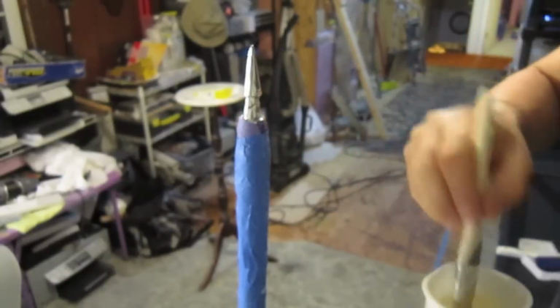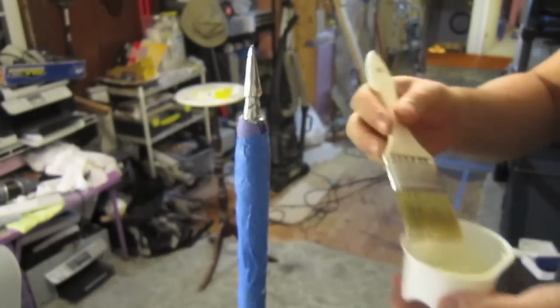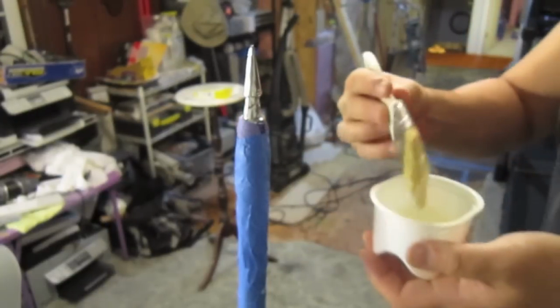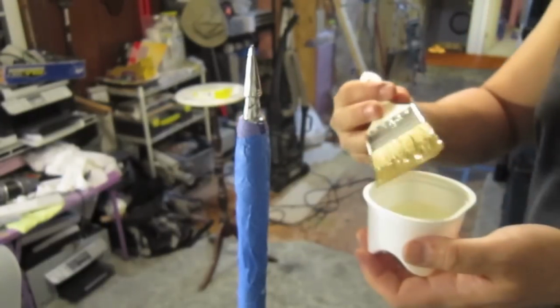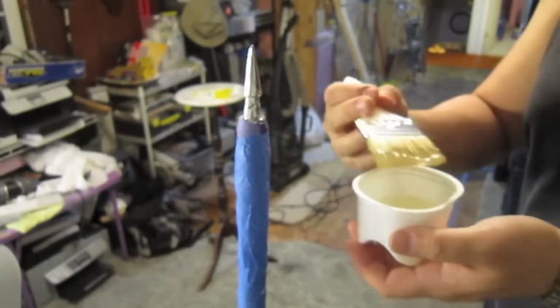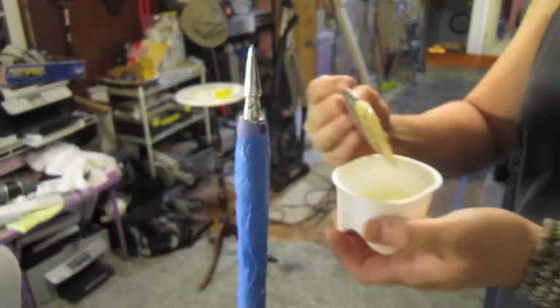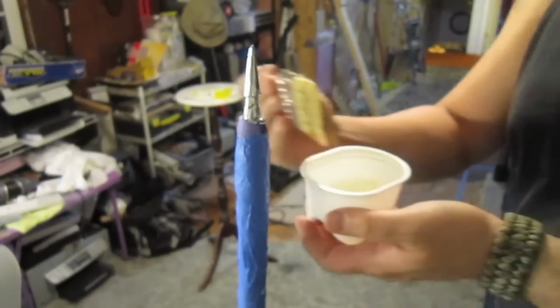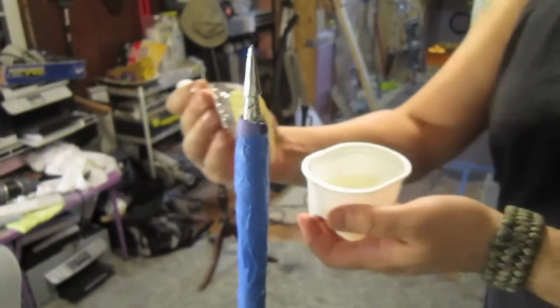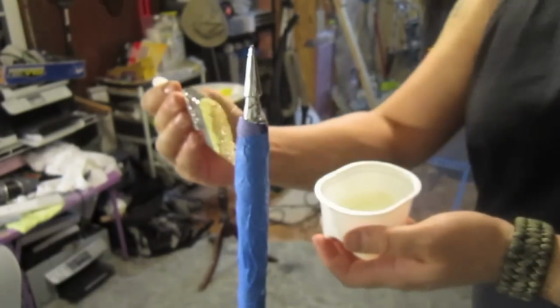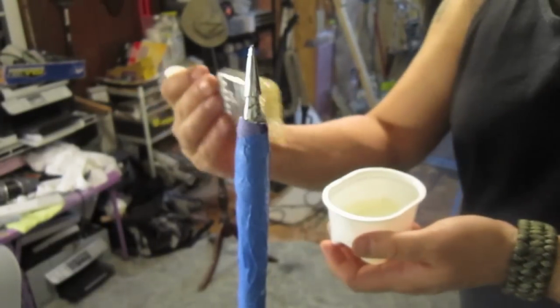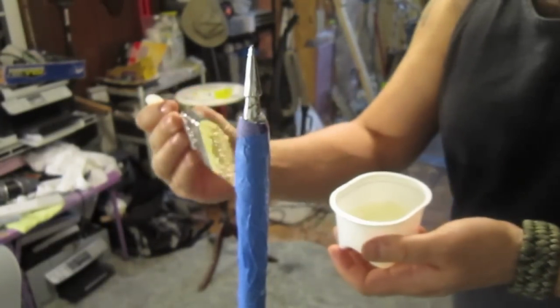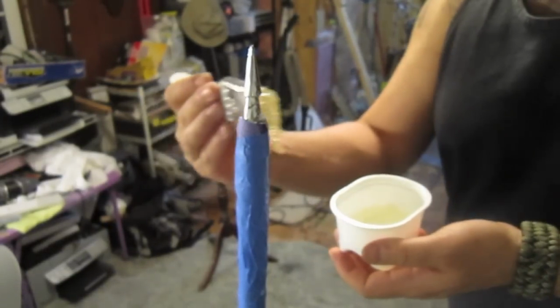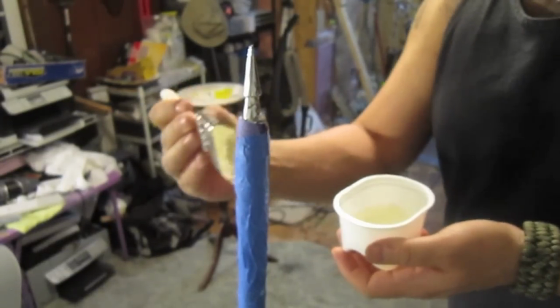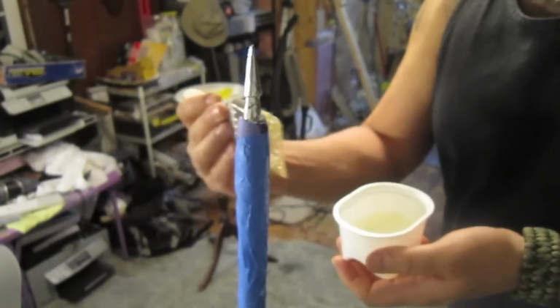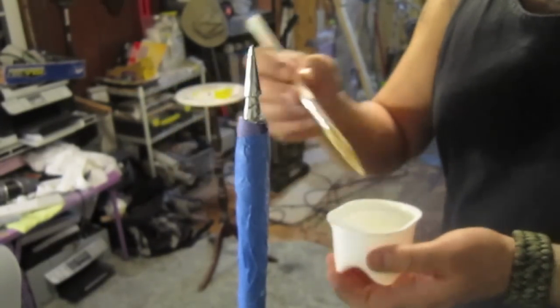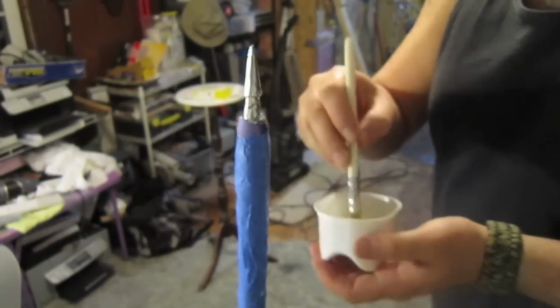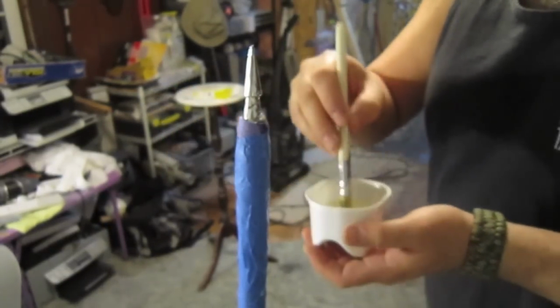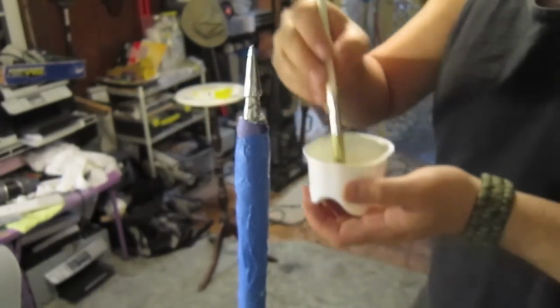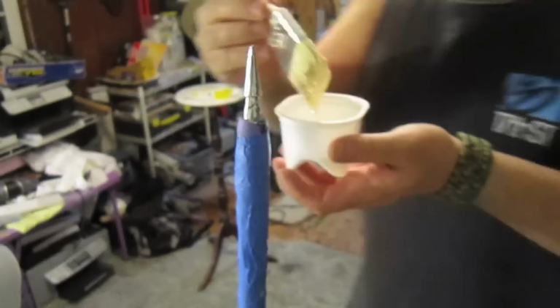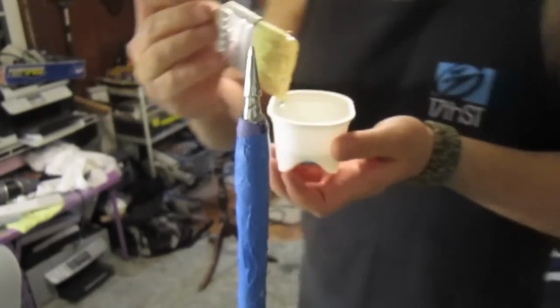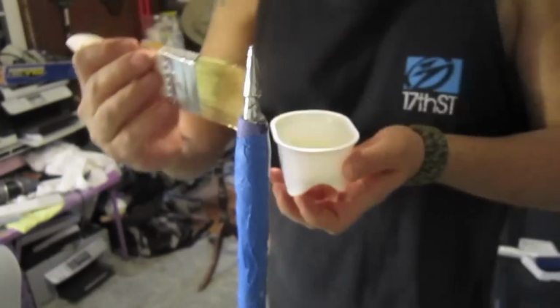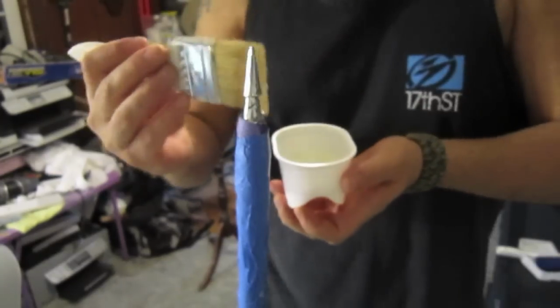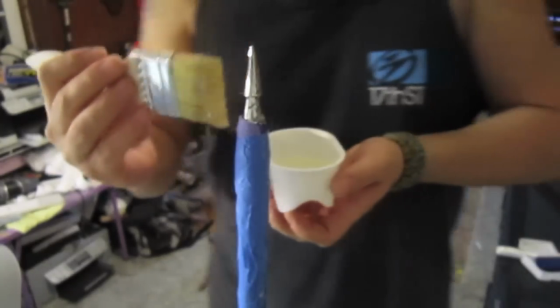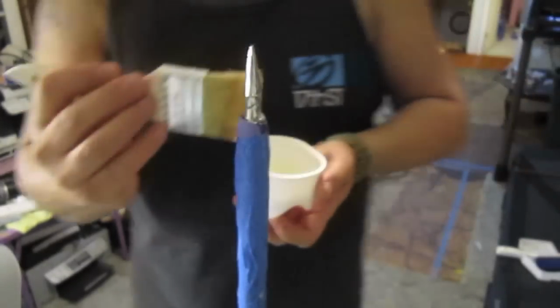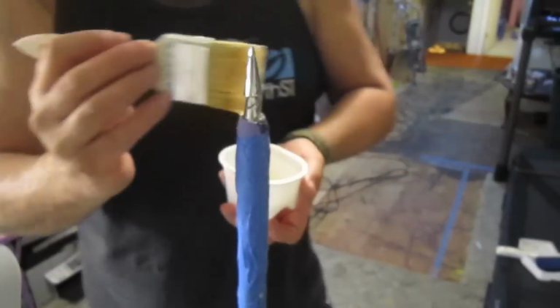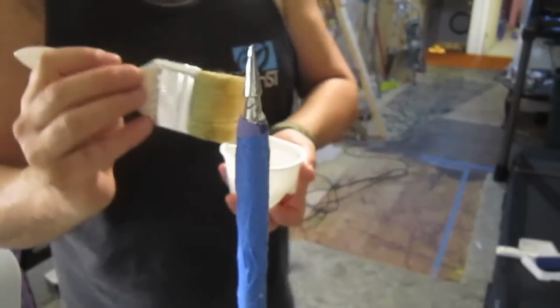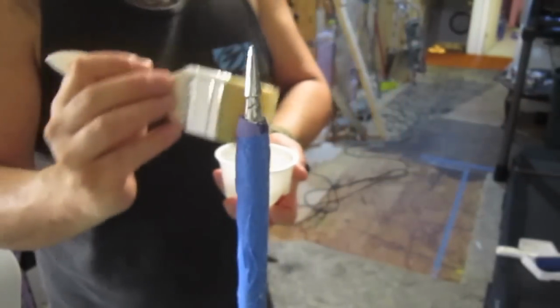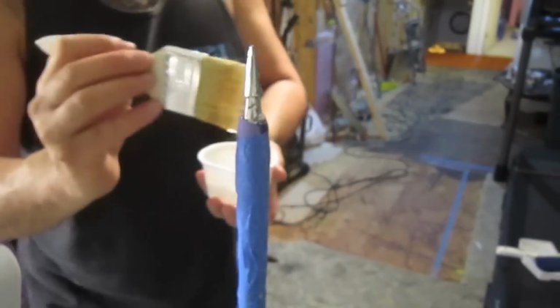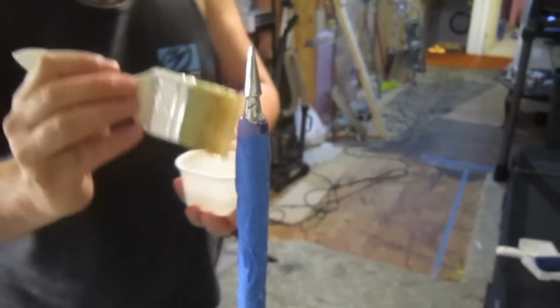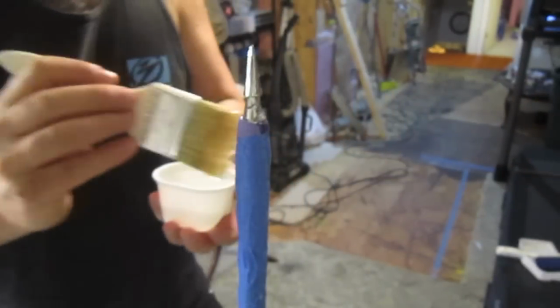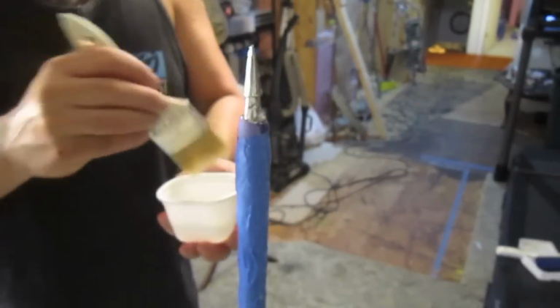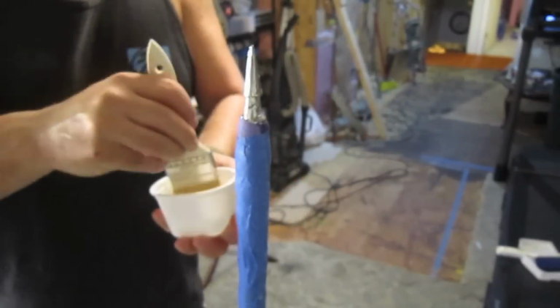Essentially putting this on nice and thick, I am going to let it sit overnight. When we come back, it will be fully coated and ready for the next phase.